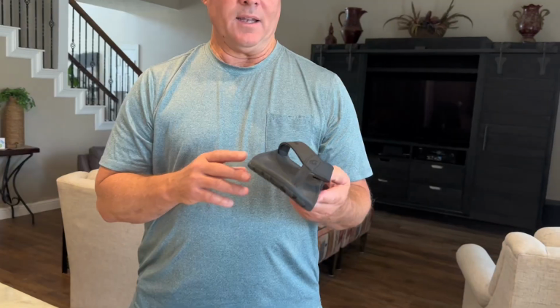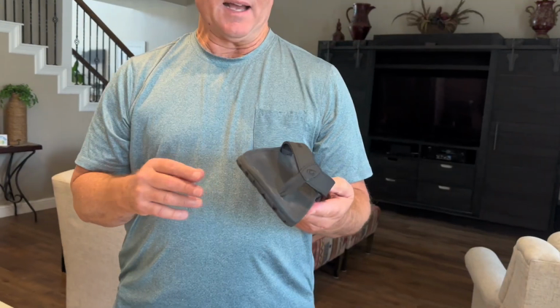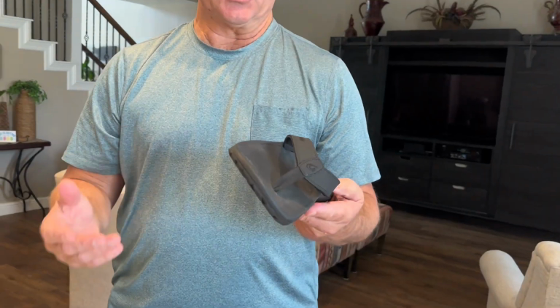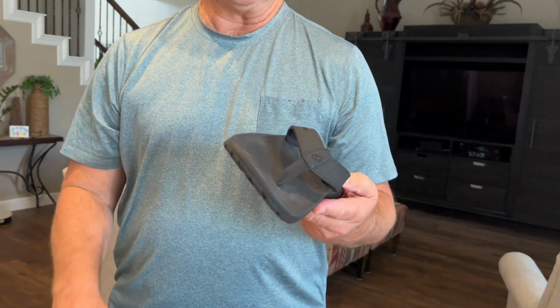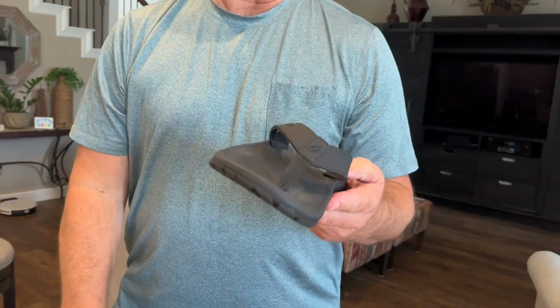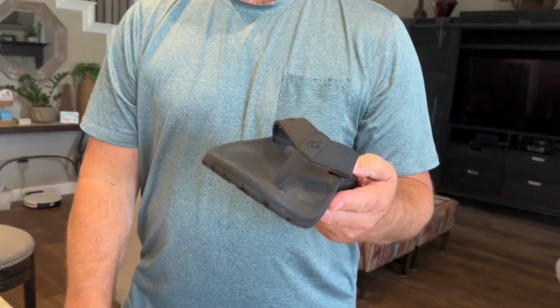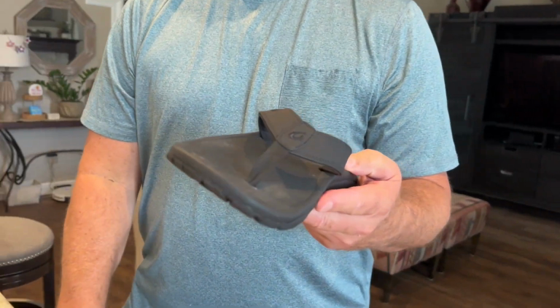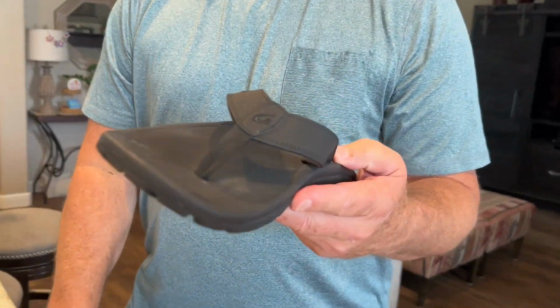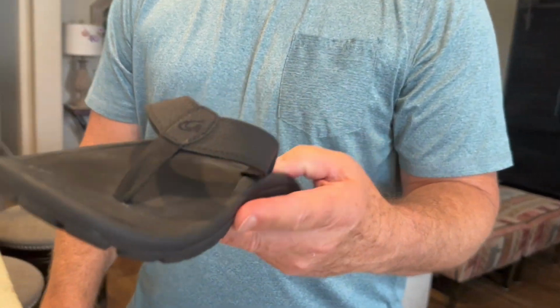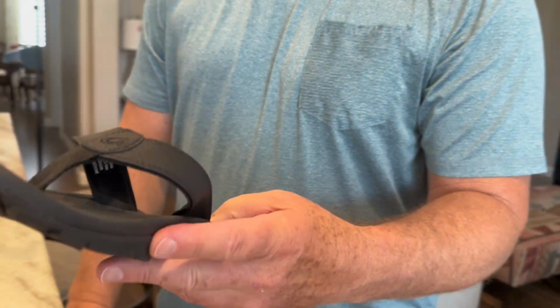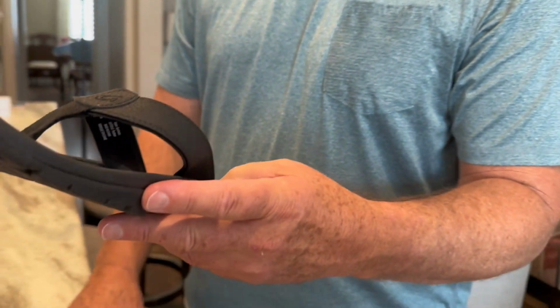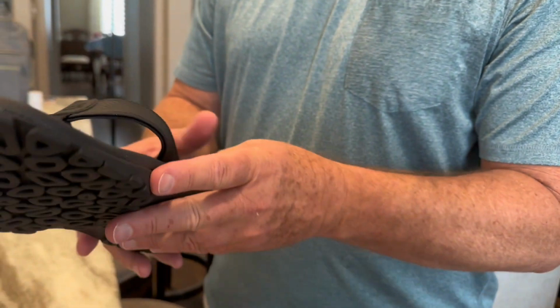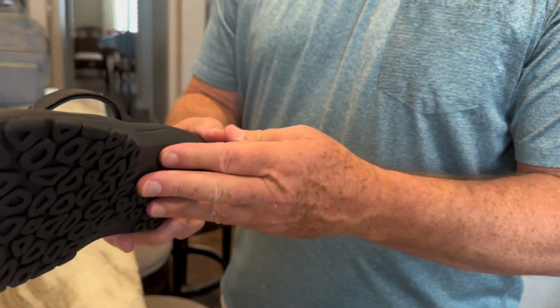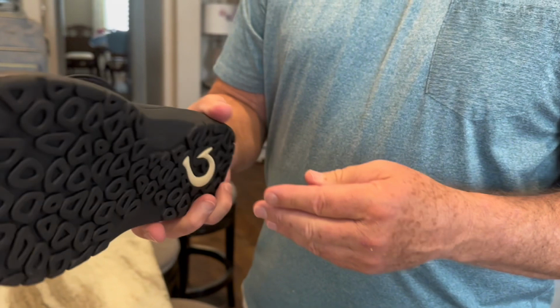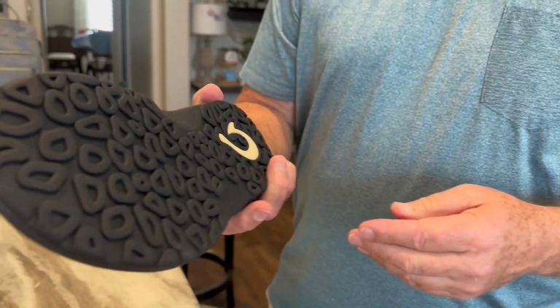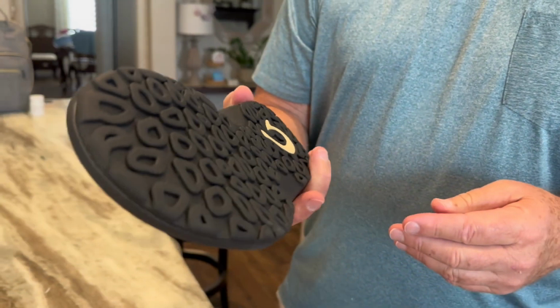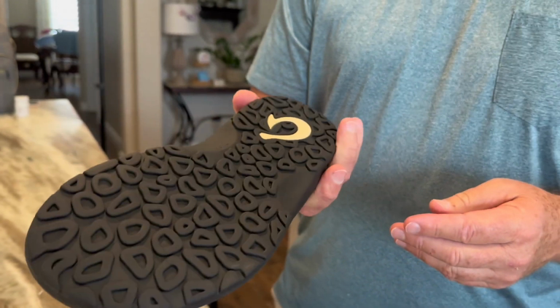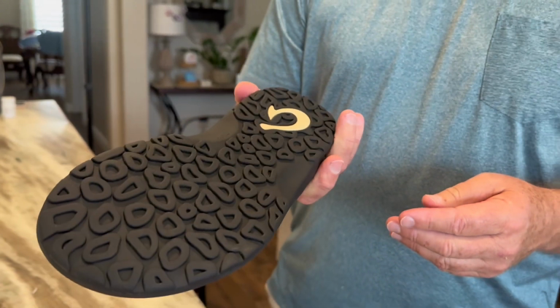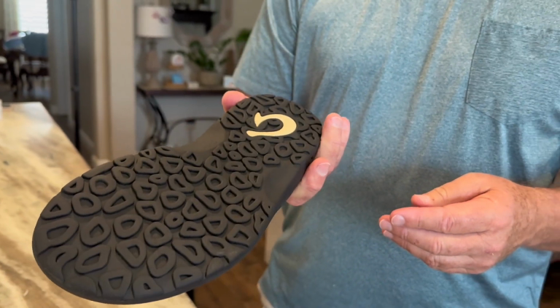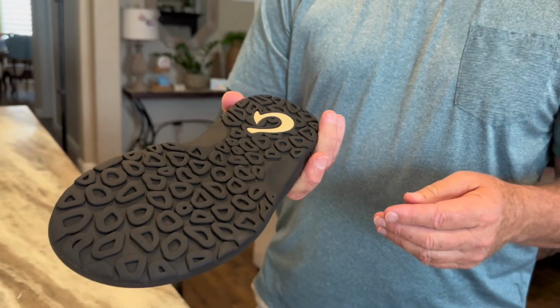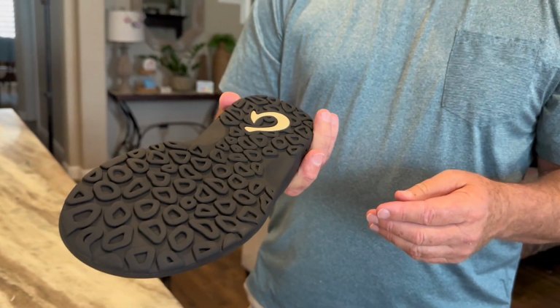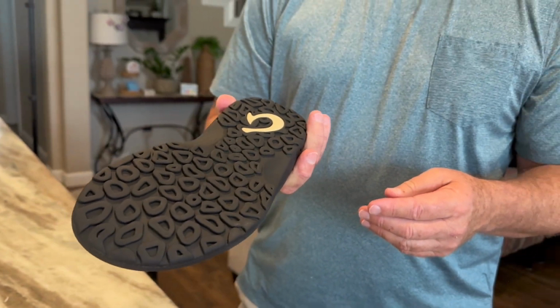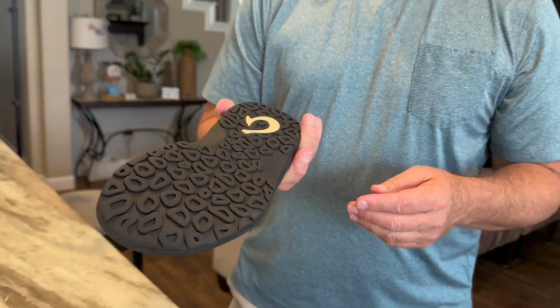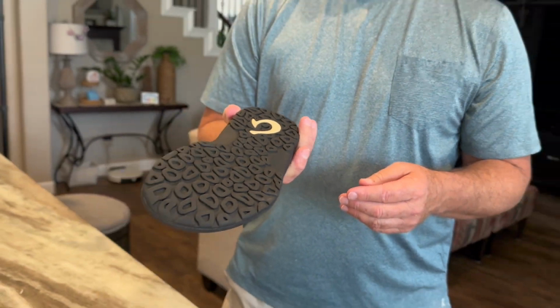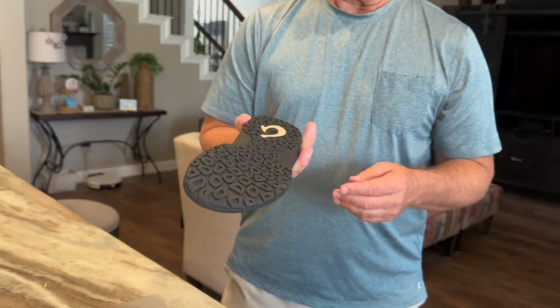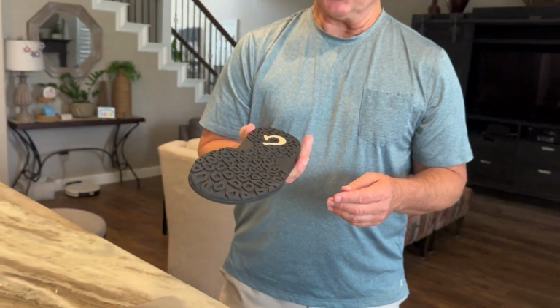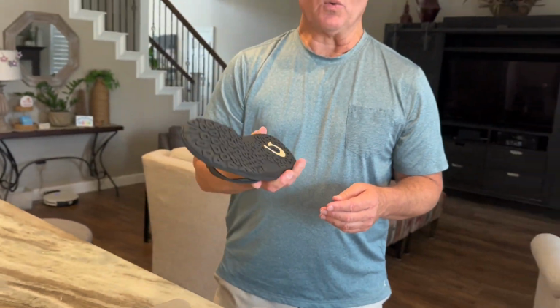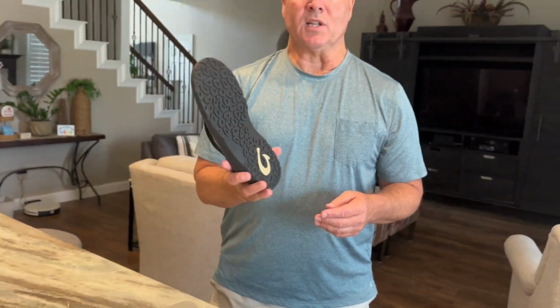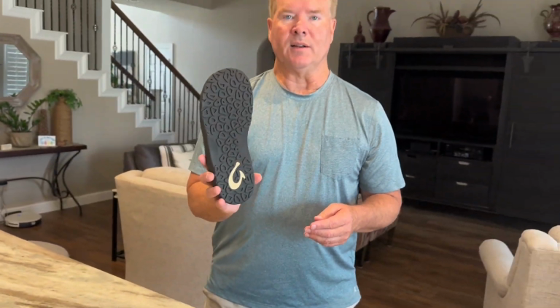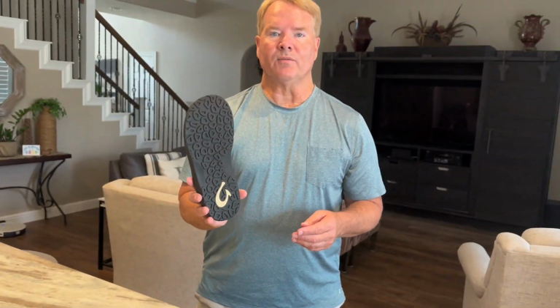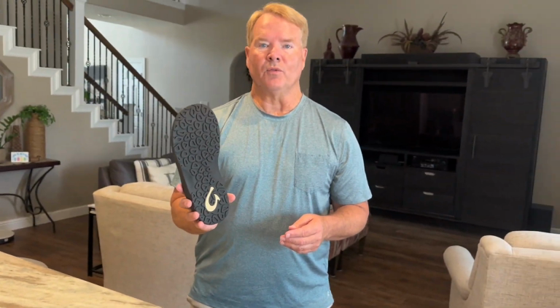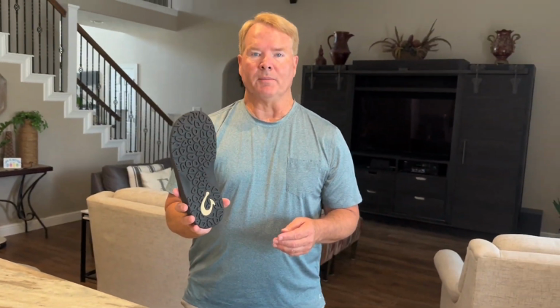I just continue to get them. I love them, and if you're interested in buying a new sandal or getting a new sandal, these are the ones that I recommend.